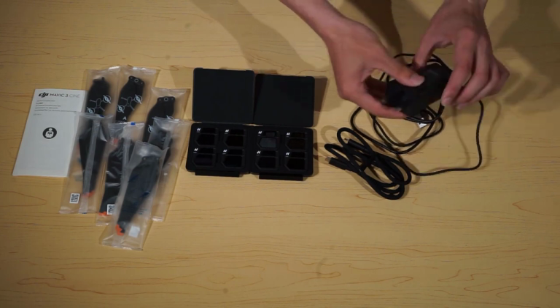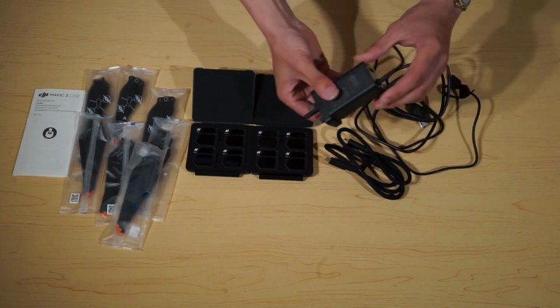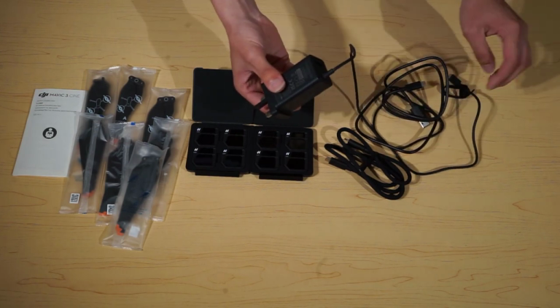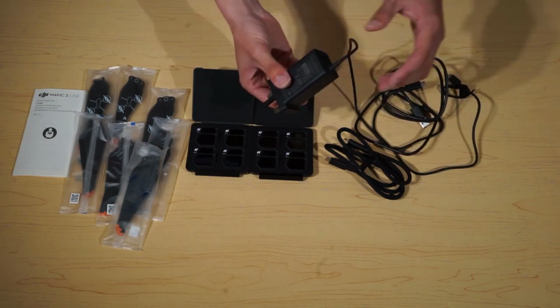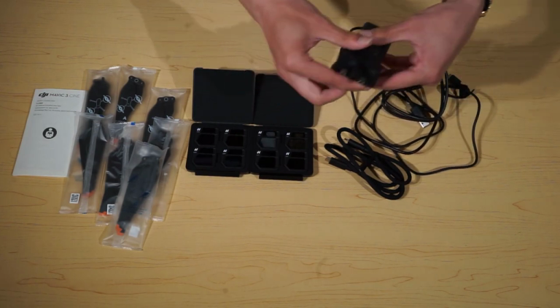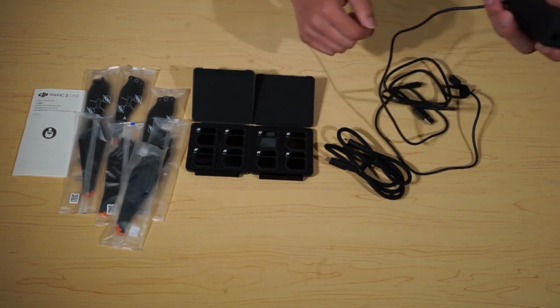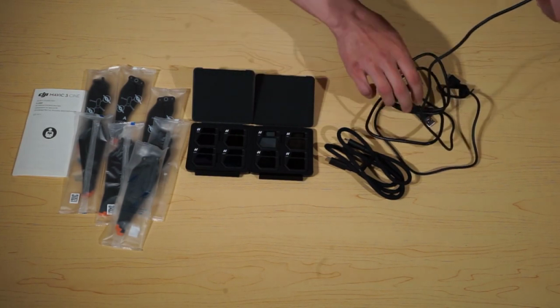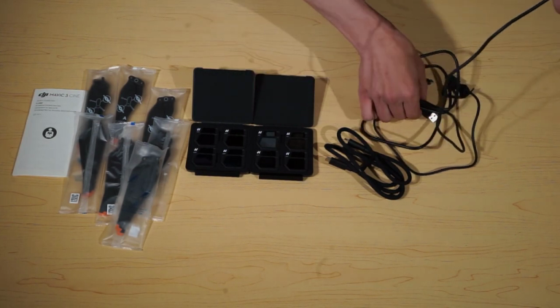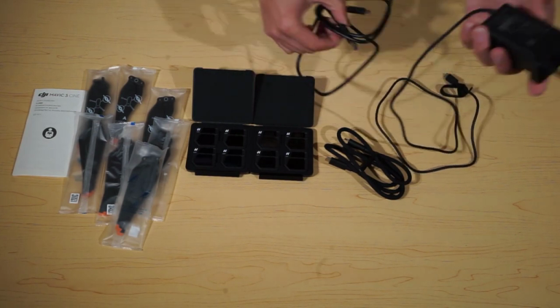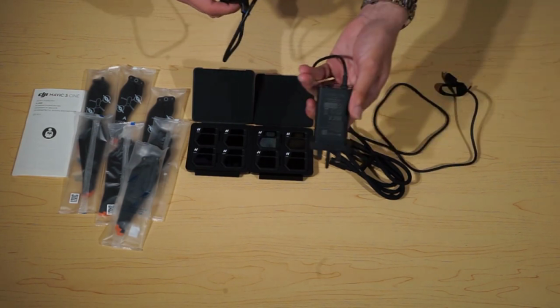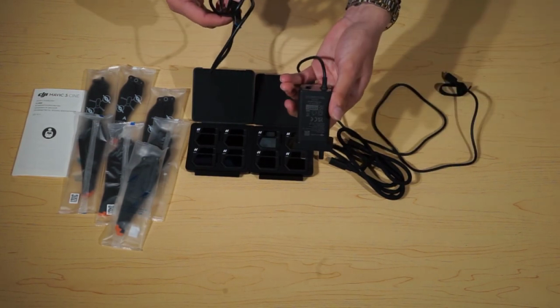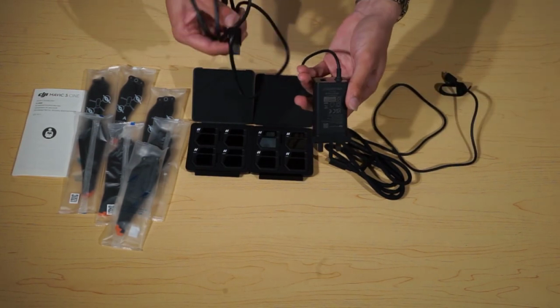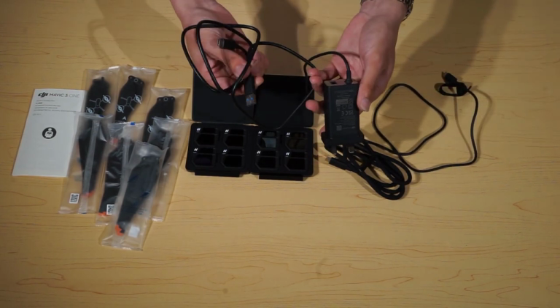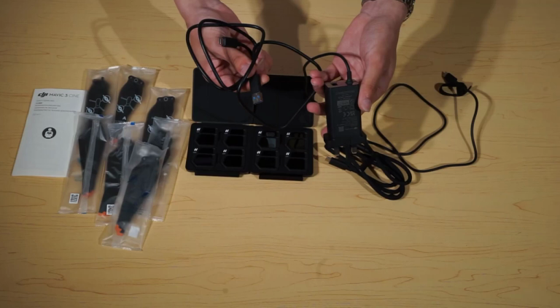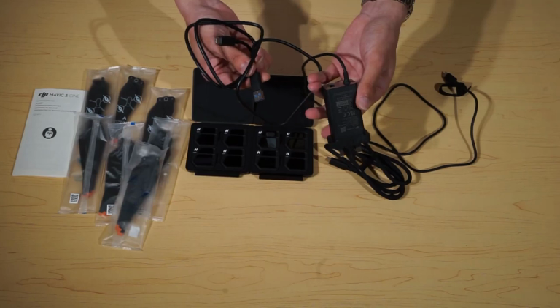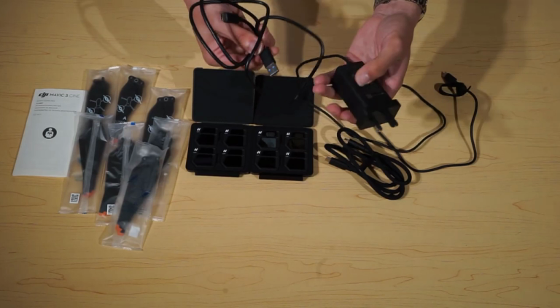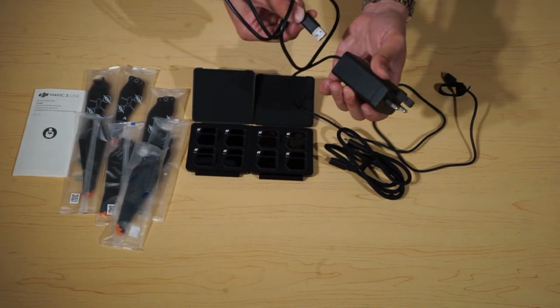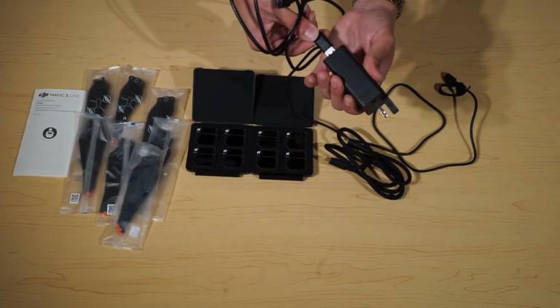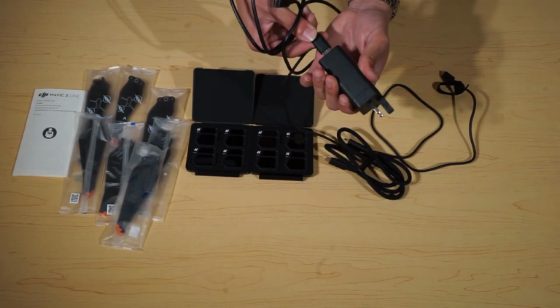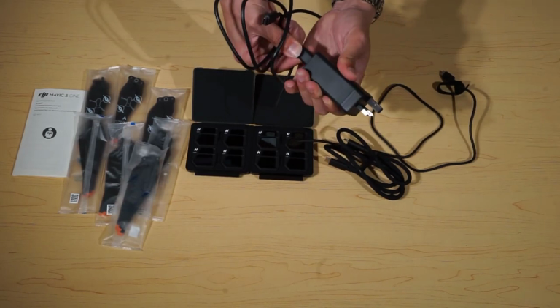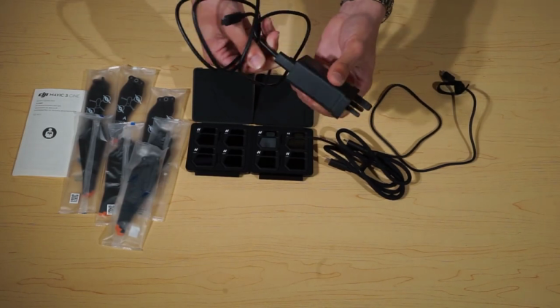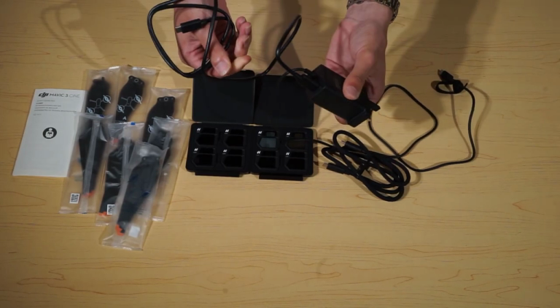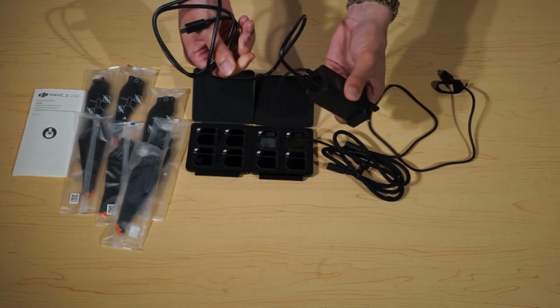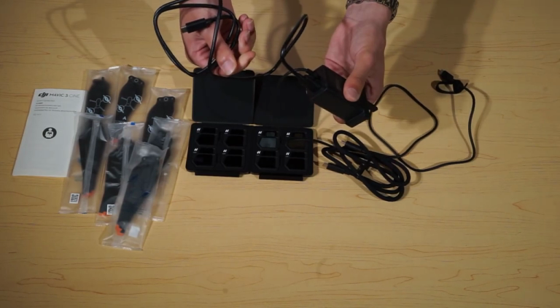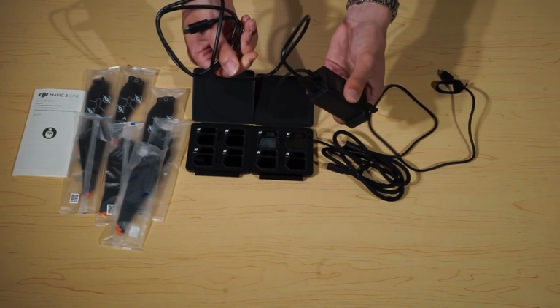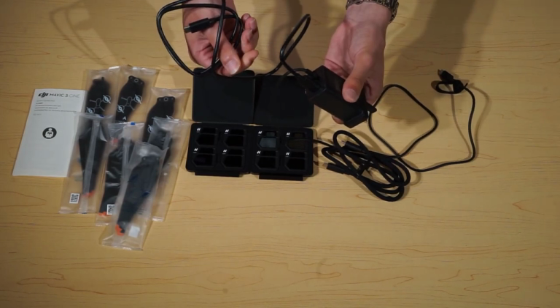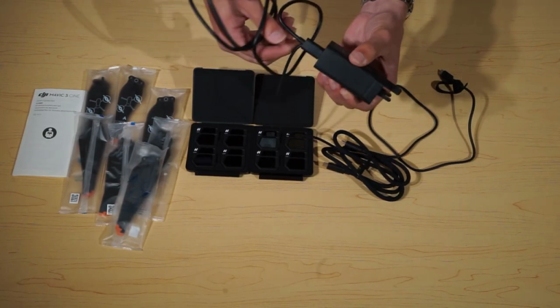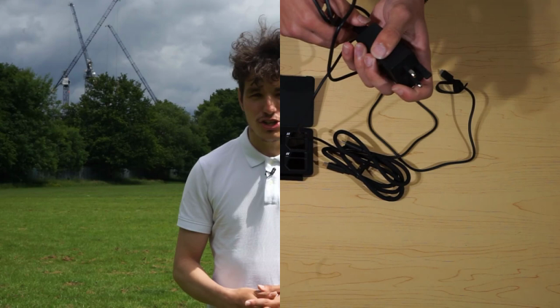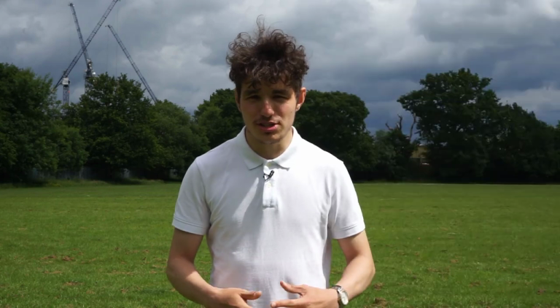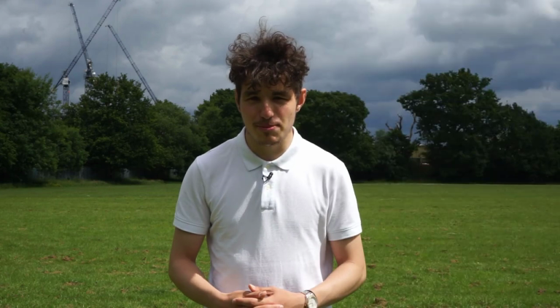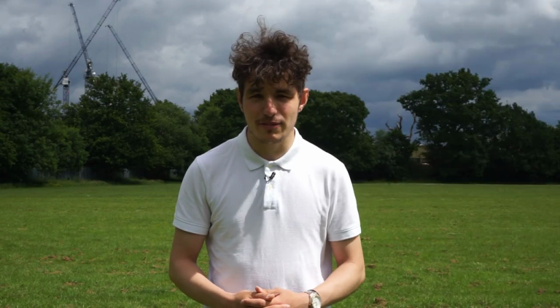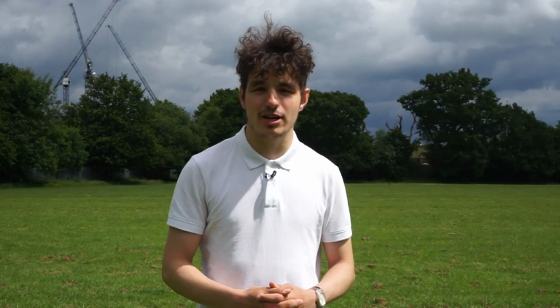So with these two cables — this one charges the batteries and this one charges the controller — however we can plug them in so that we can charge both at the same time.